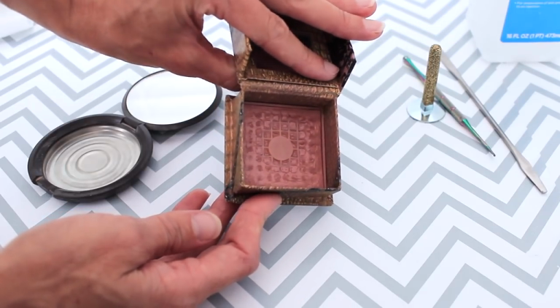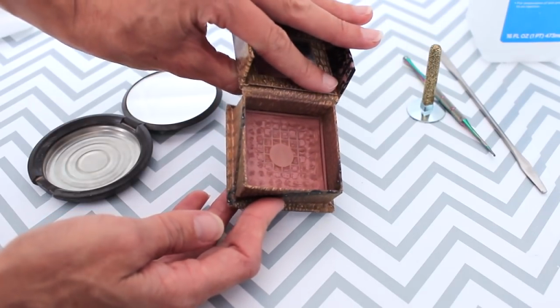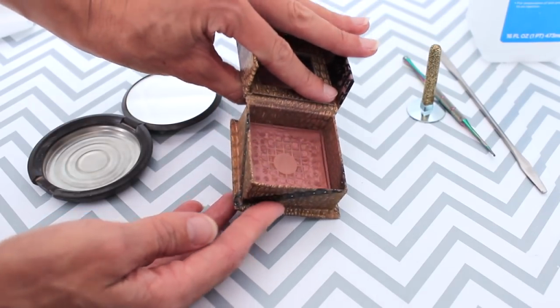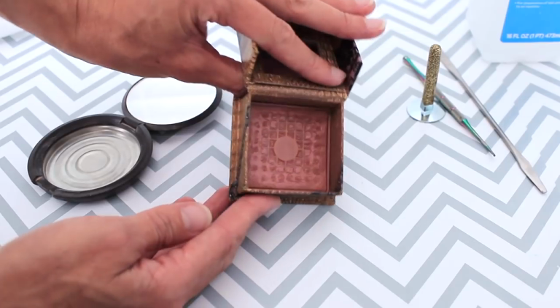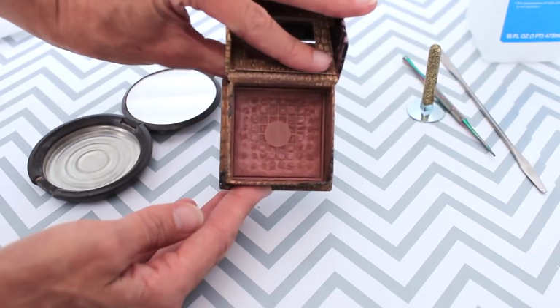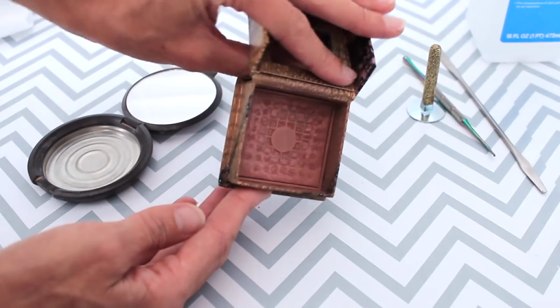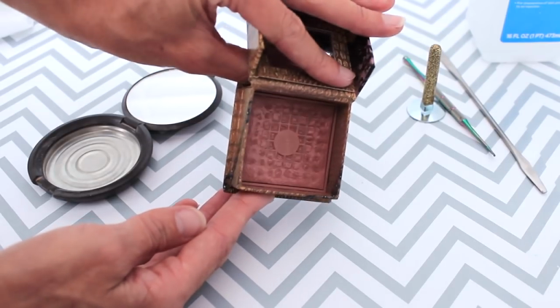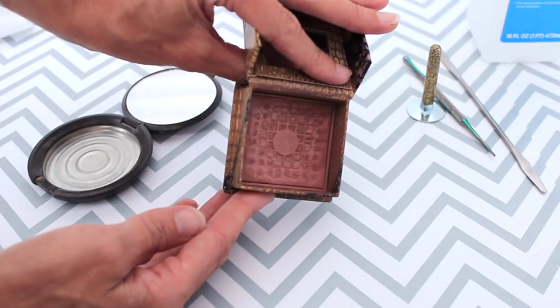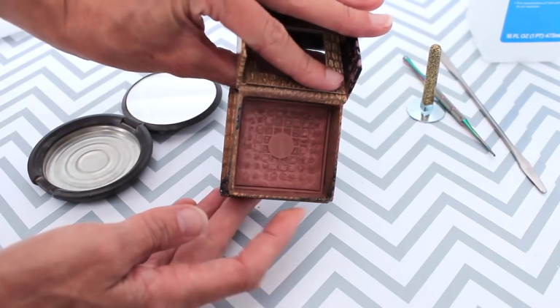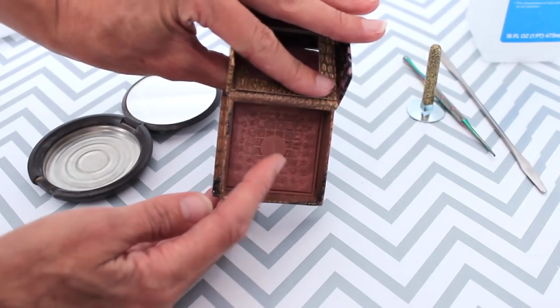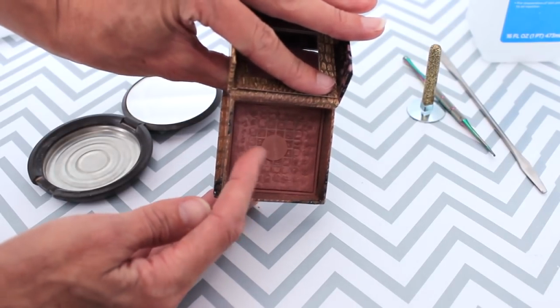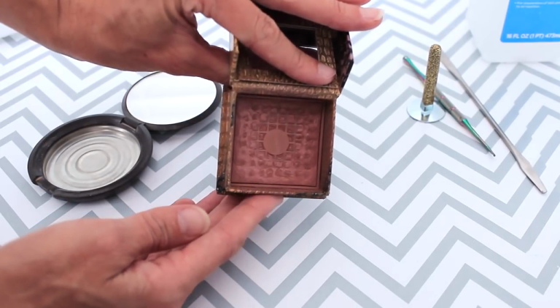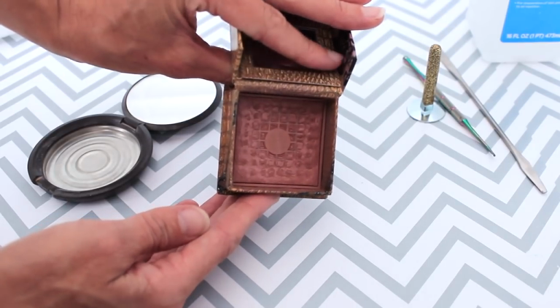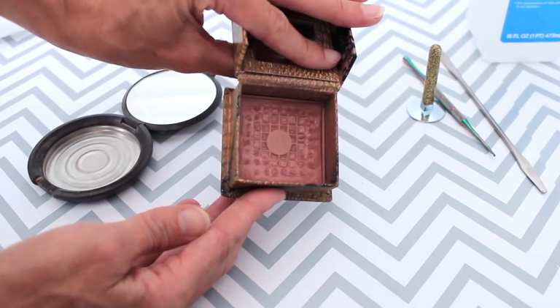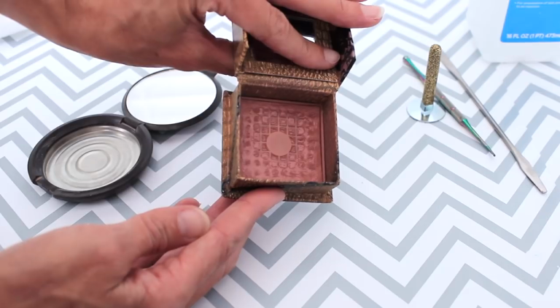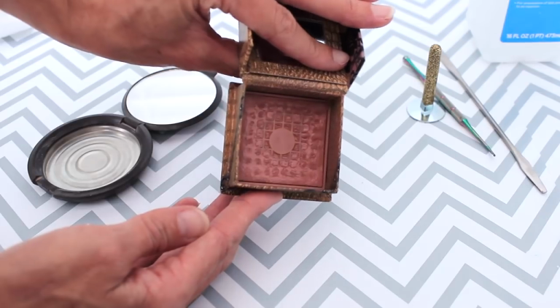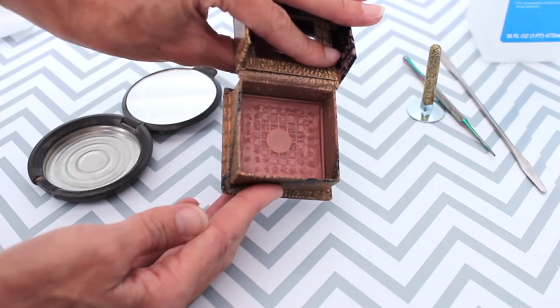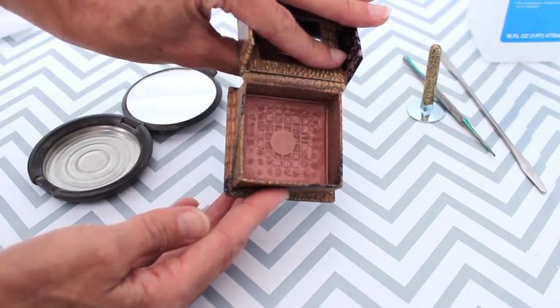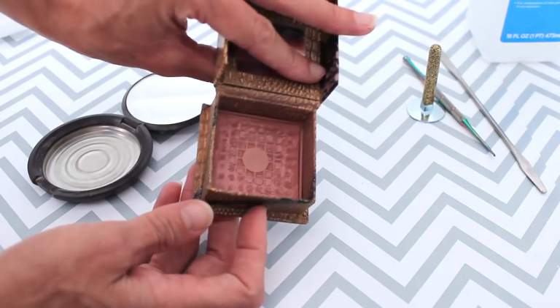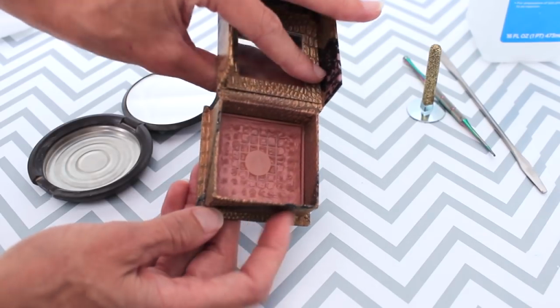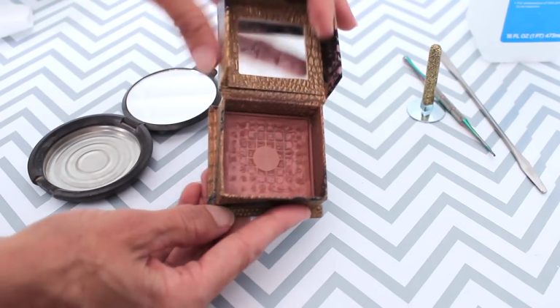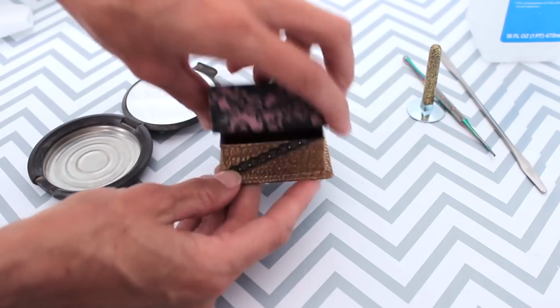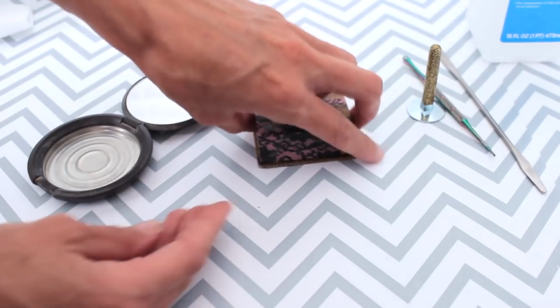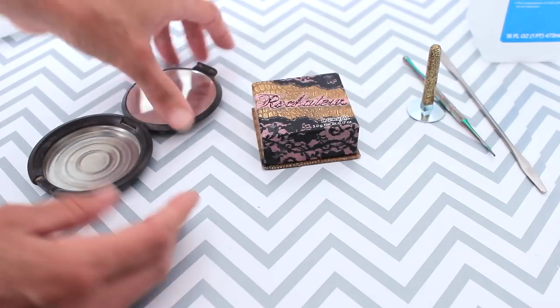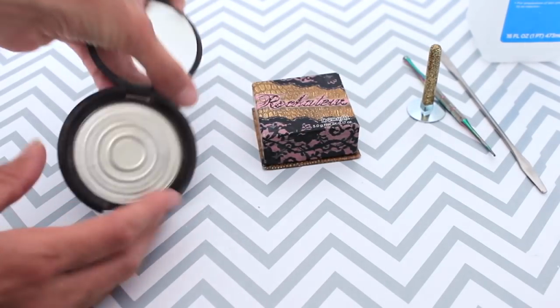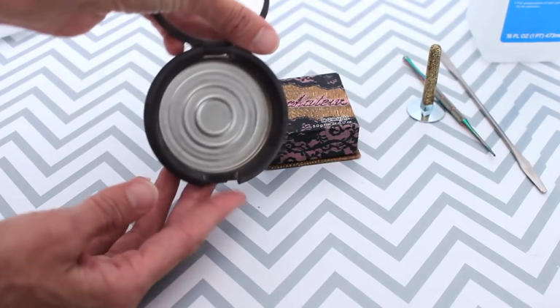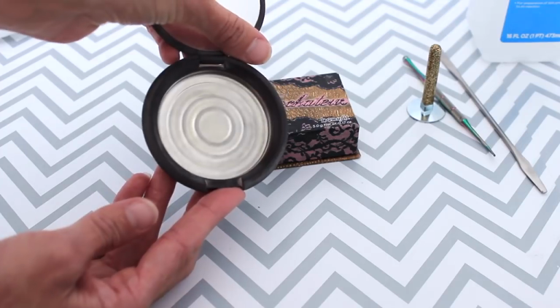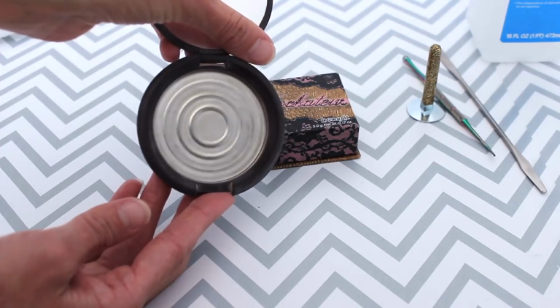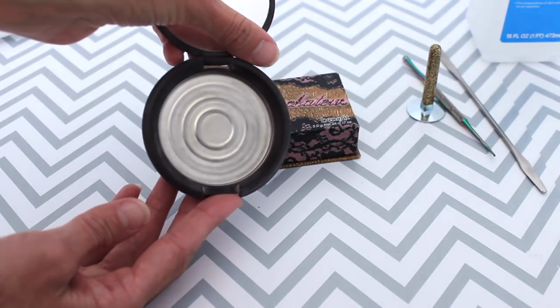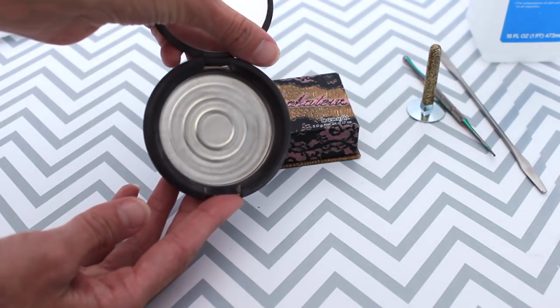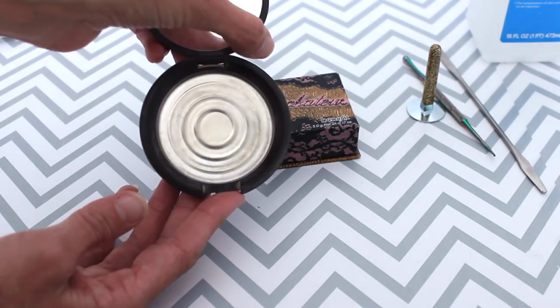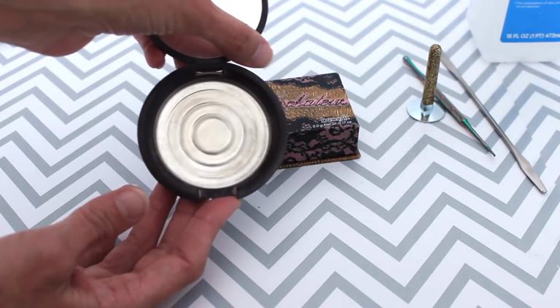So today I want to show you how I'm going to be depotting this product and picking out the product from the little crevices — those little divots in the Benefit packaging — and putting it in packaging that's a little easier to use and a little easier to use up.